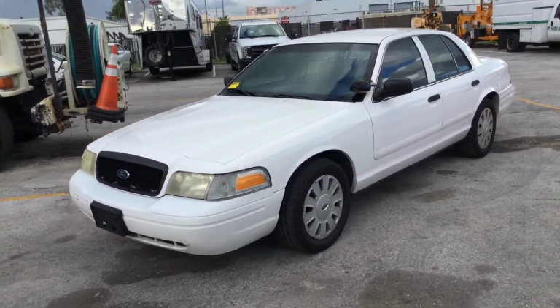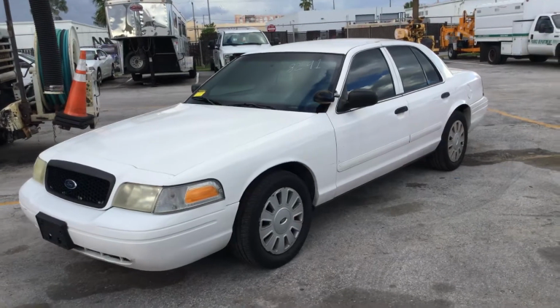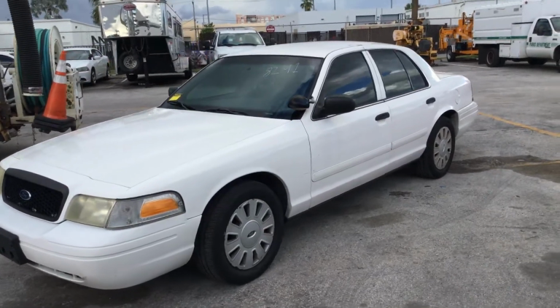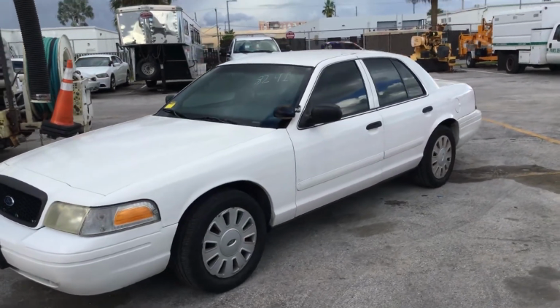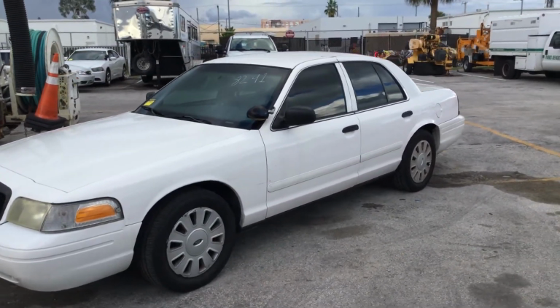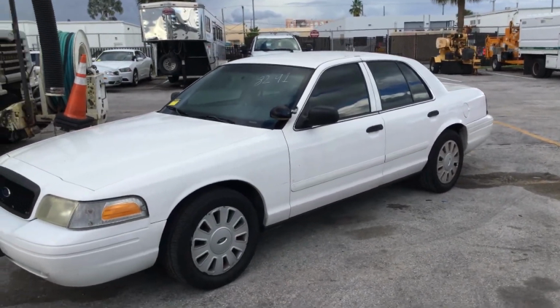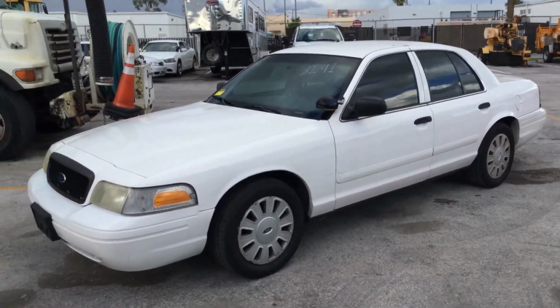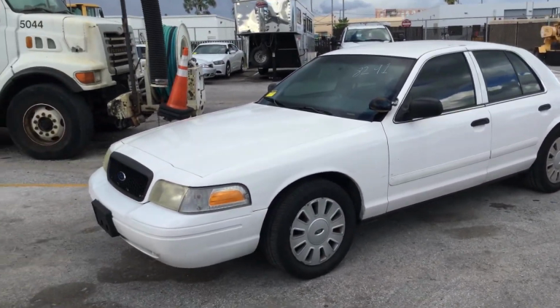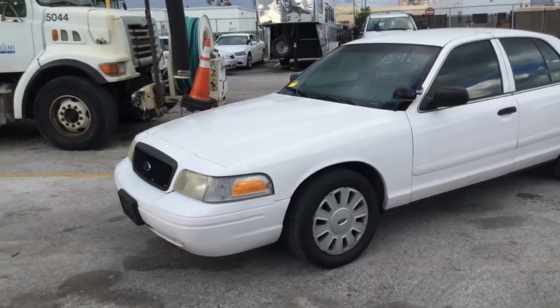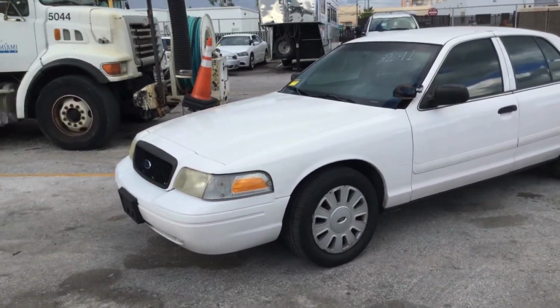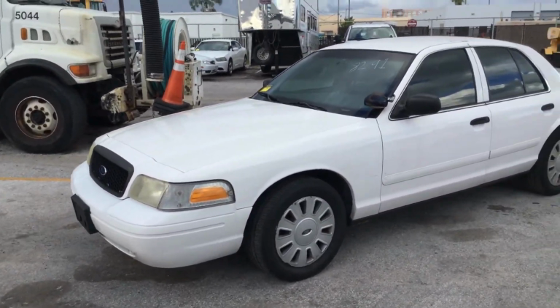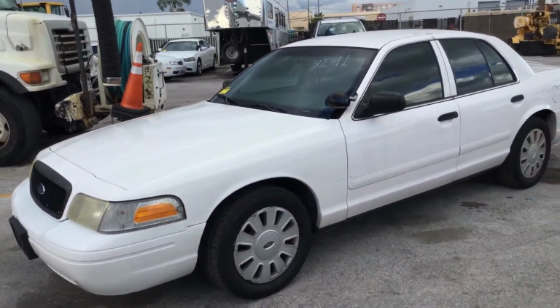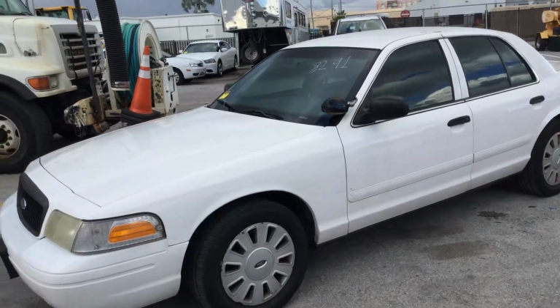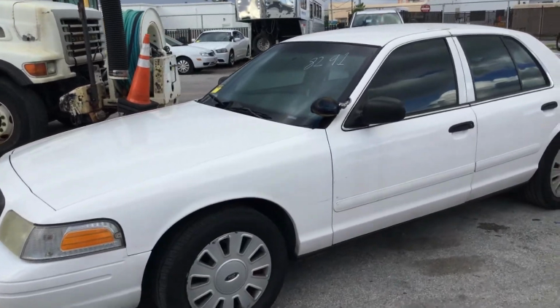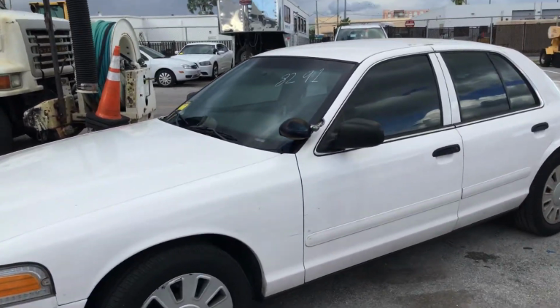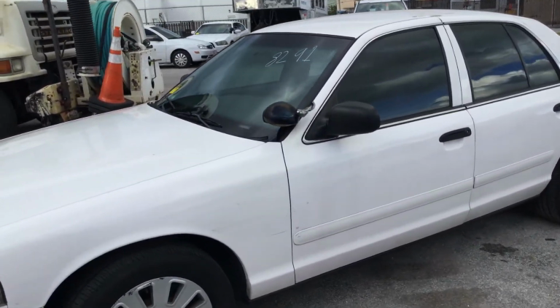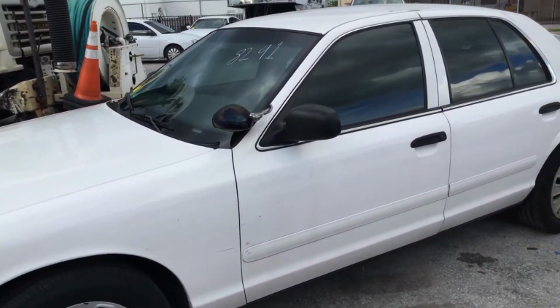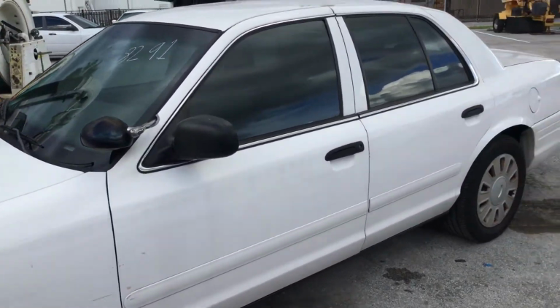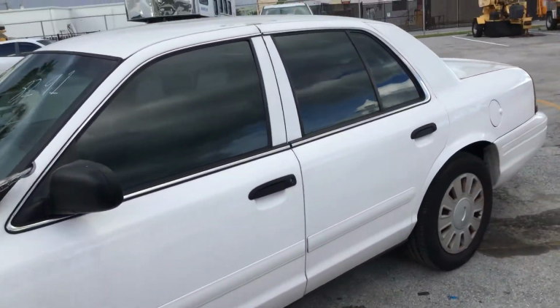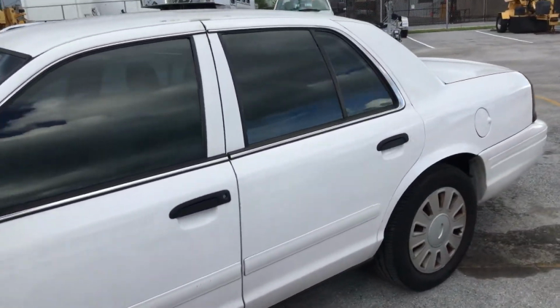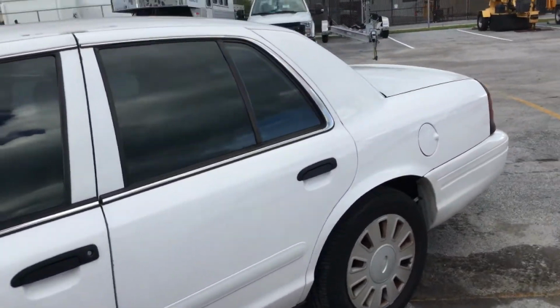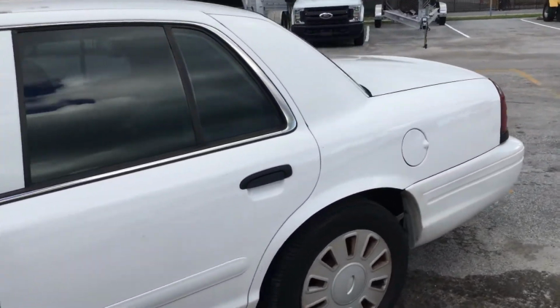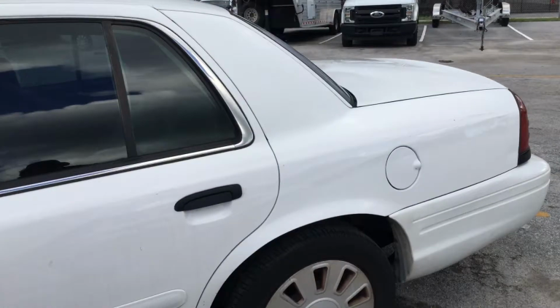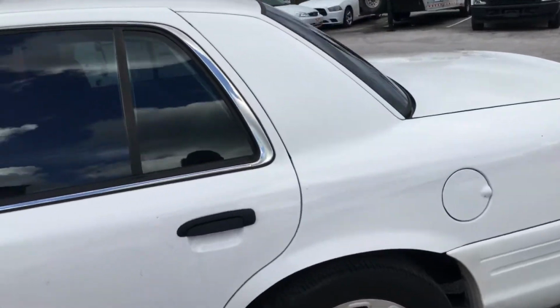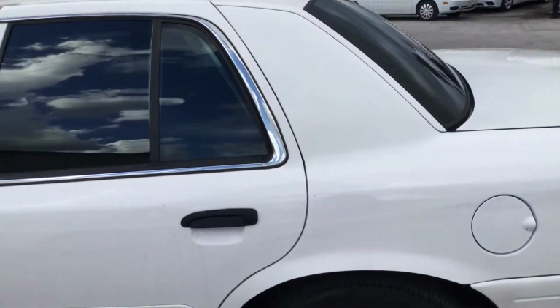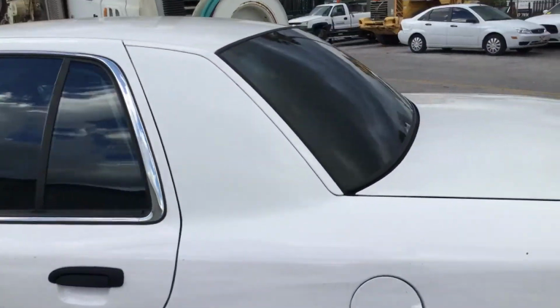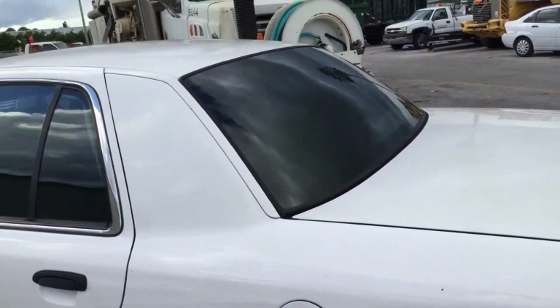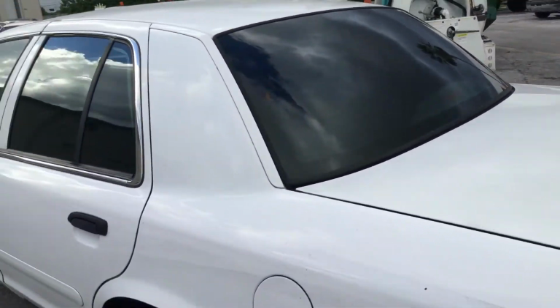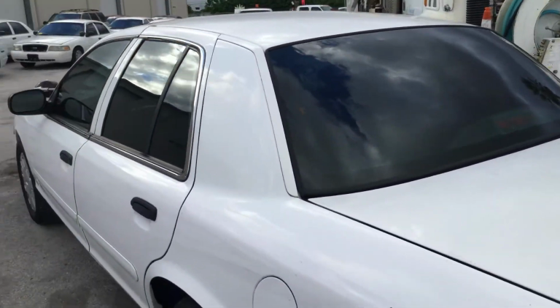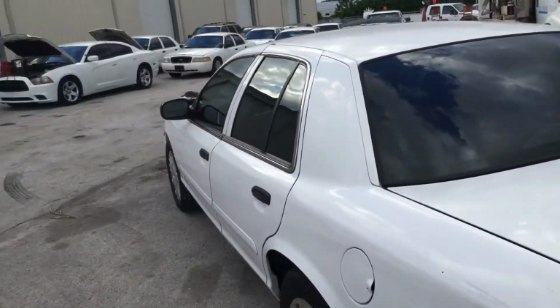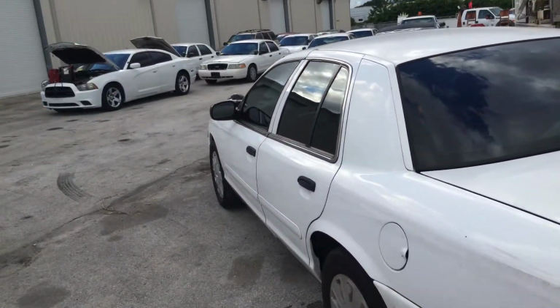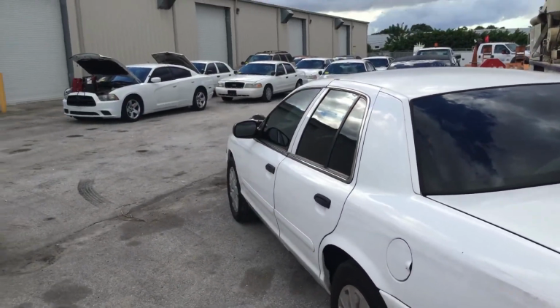It looks like it got better now — it may have had bad fuel. This car has been sitting for about a year. The body is straight. It's got minor dents and scratches all around showing normal wear and tear. It's got tinted windows. The tires look good.